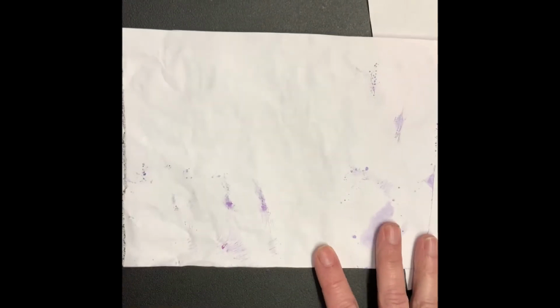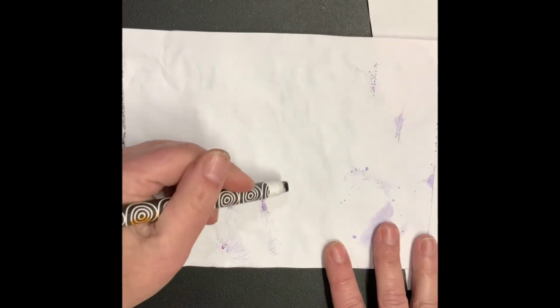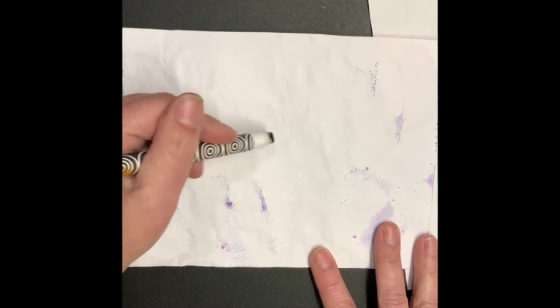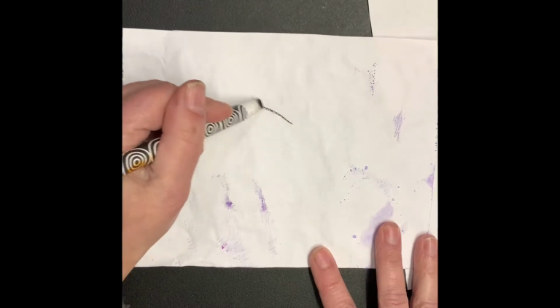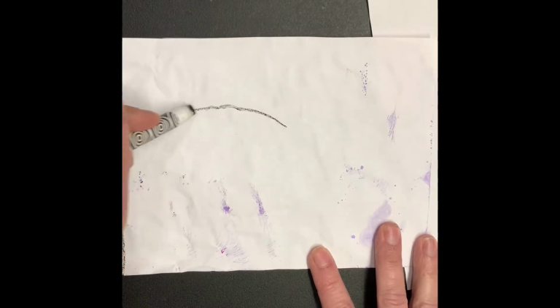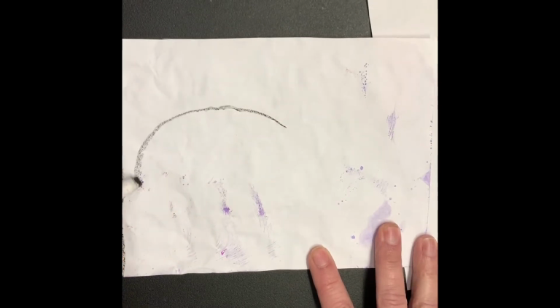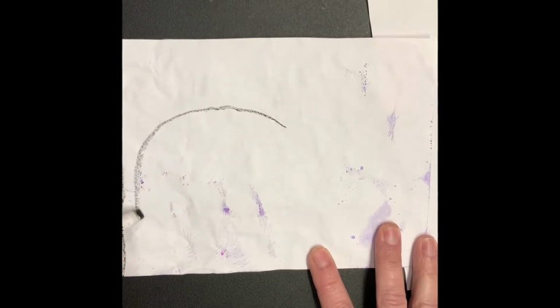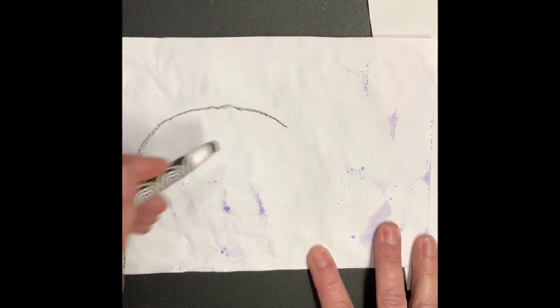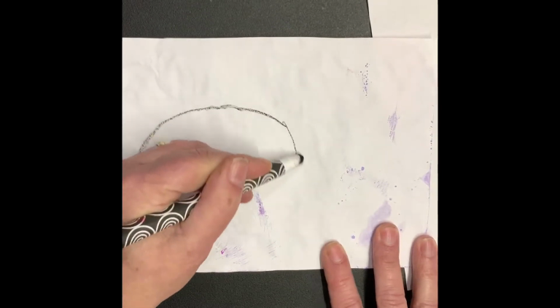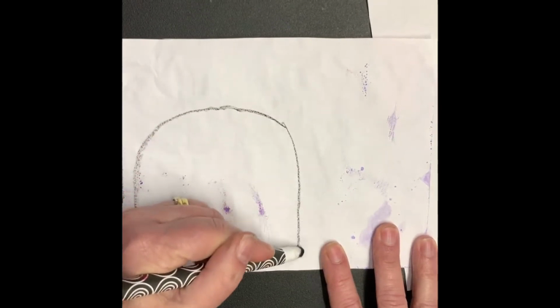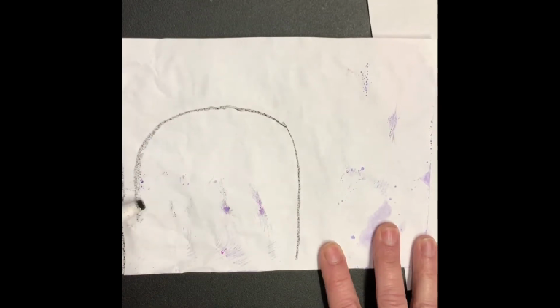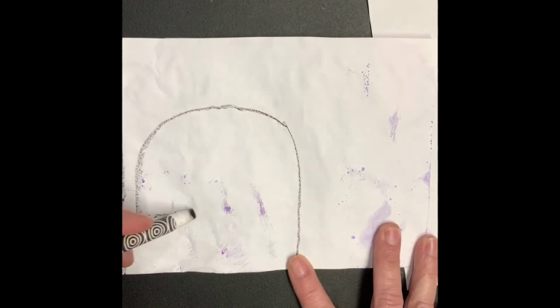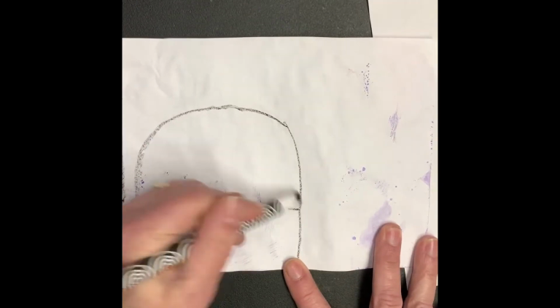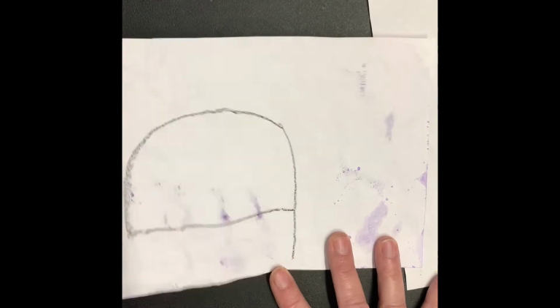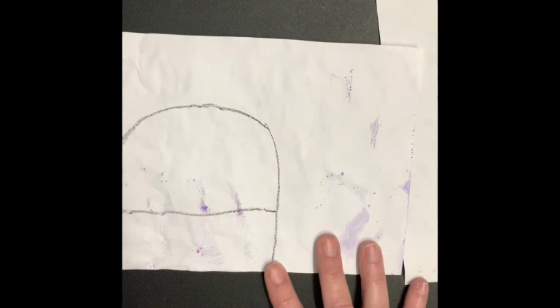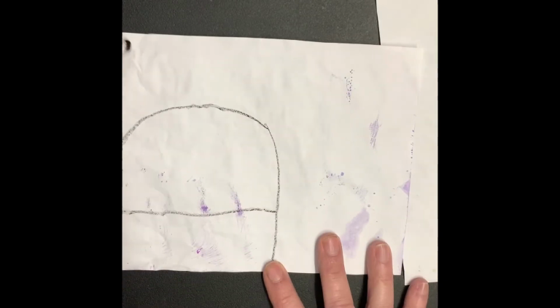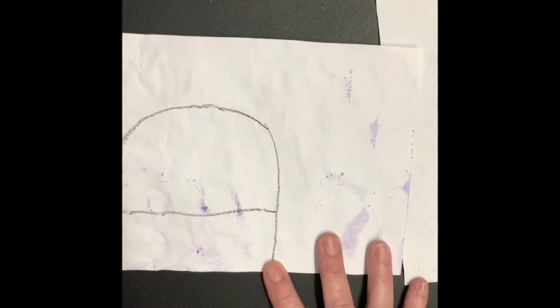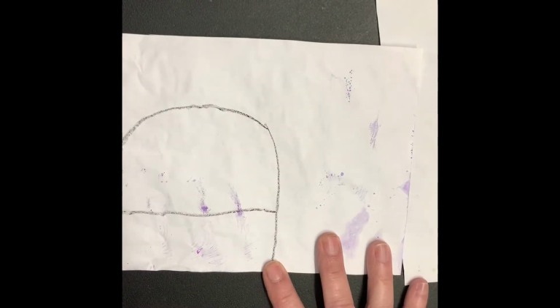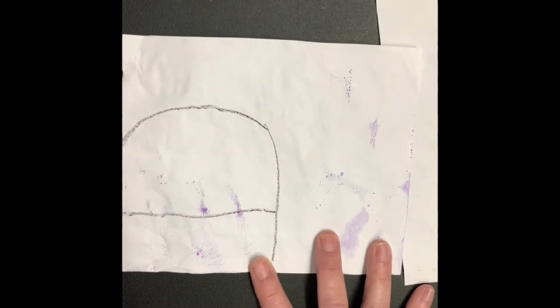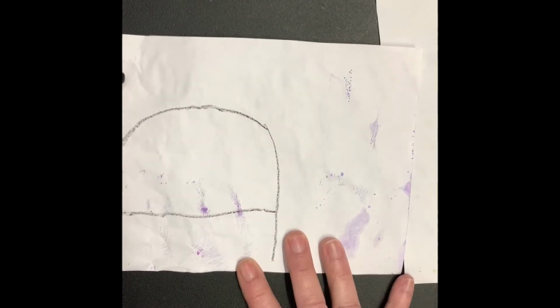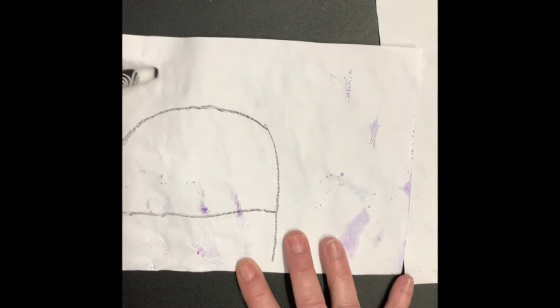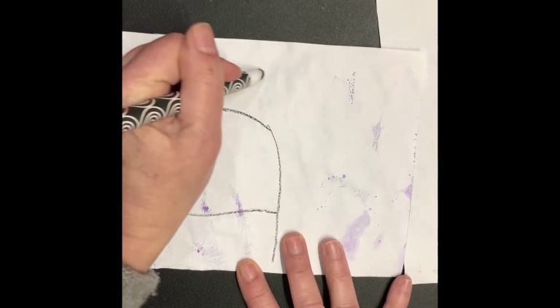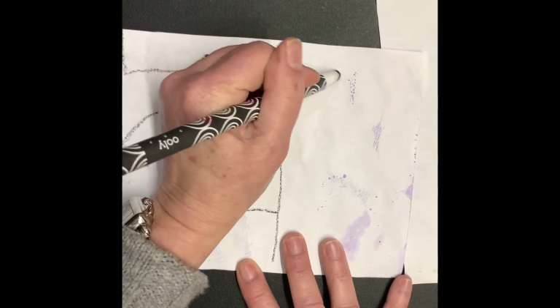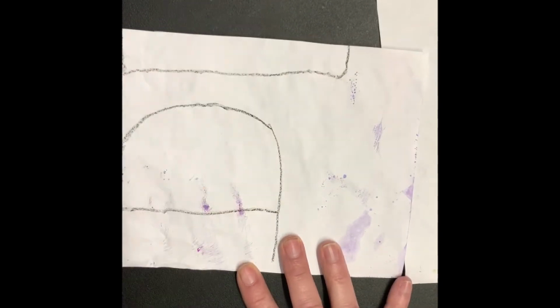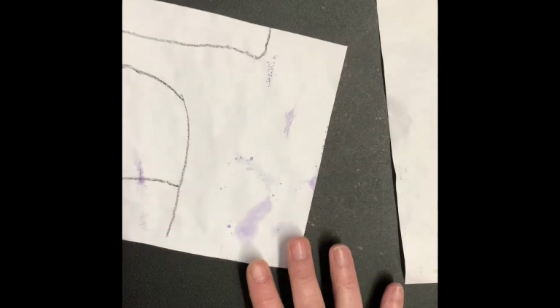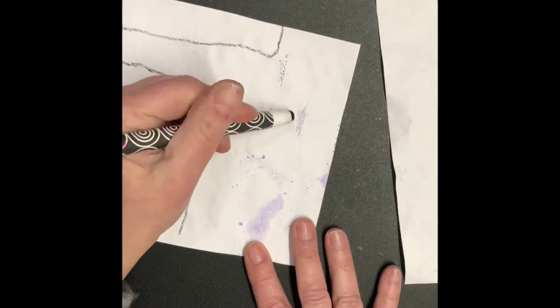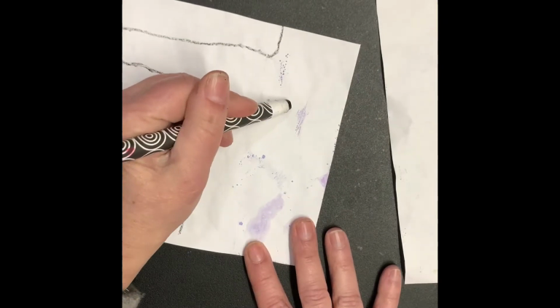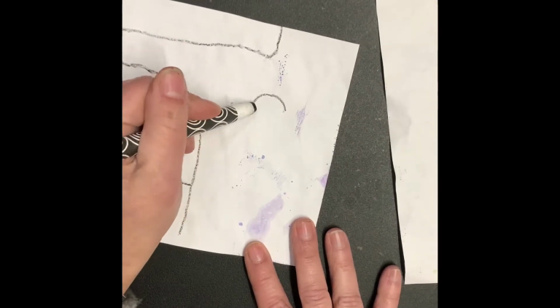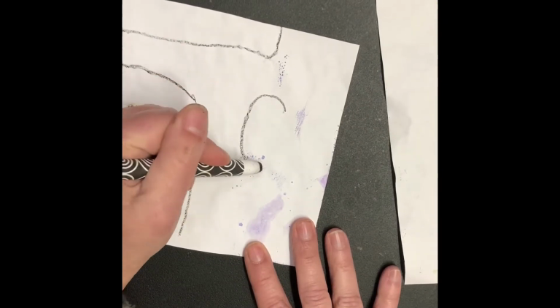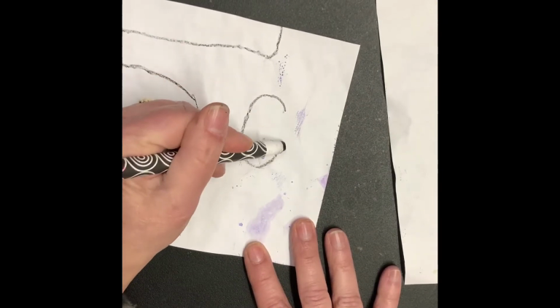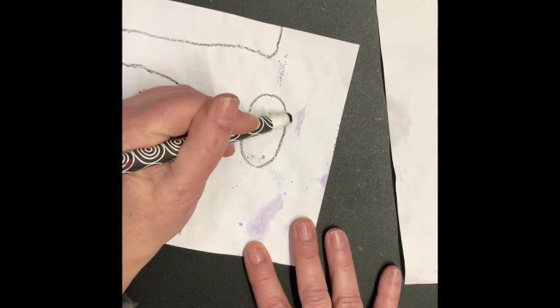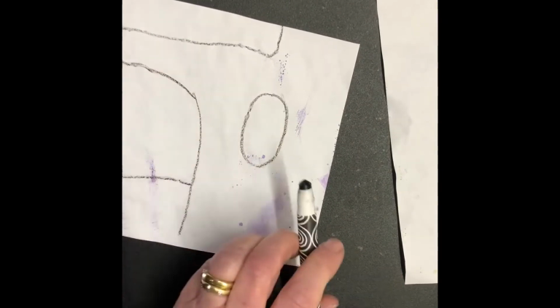I drew a rainbow — and I should have drawn that at the bottom of my paper, I don't know what I was thinking. Then I drew a long rectangle across the top for the neck and then I drew an oval for the head.